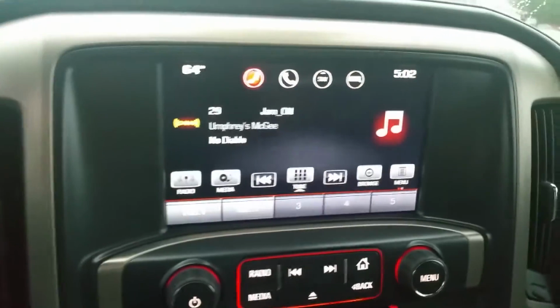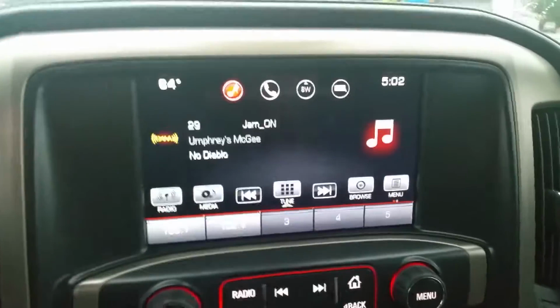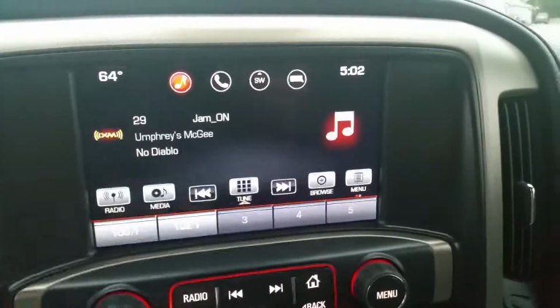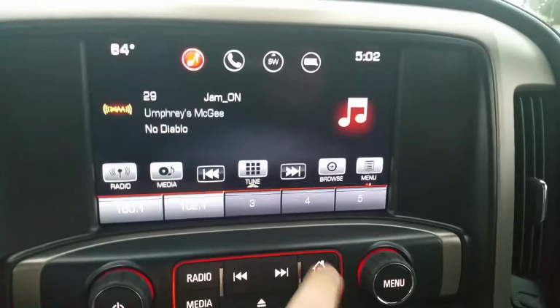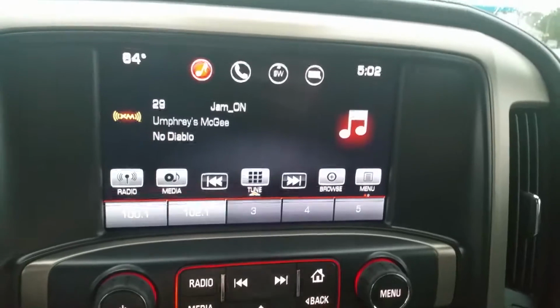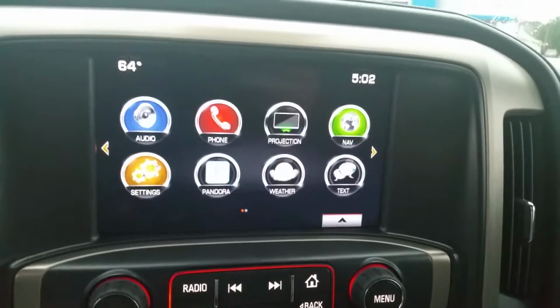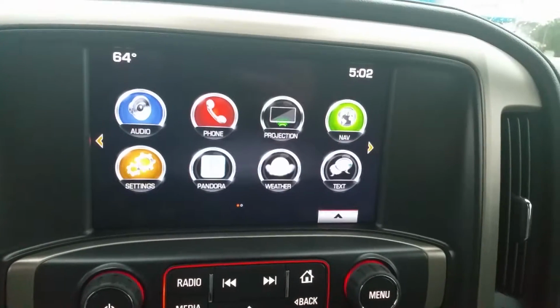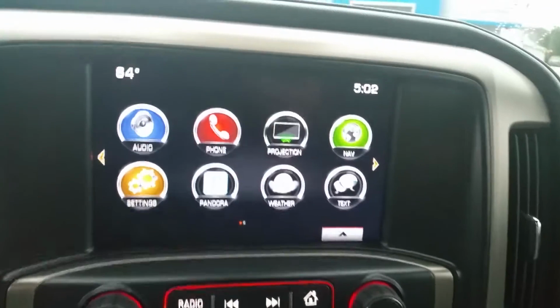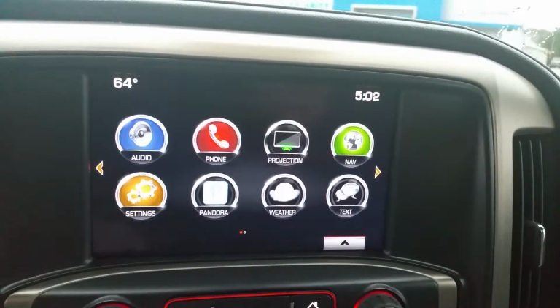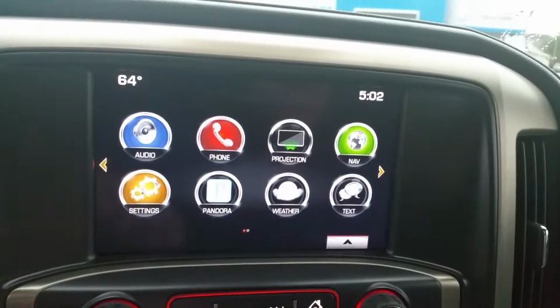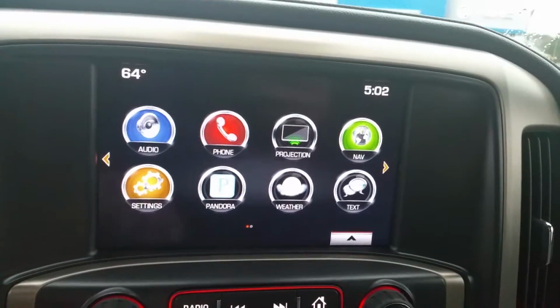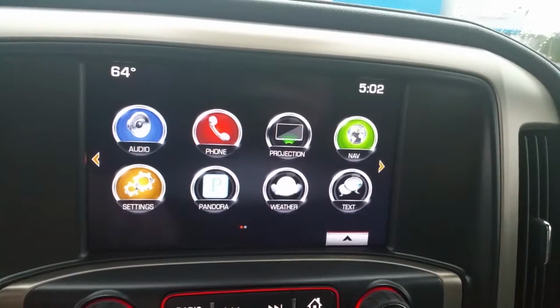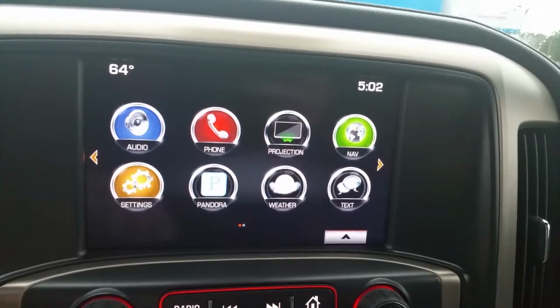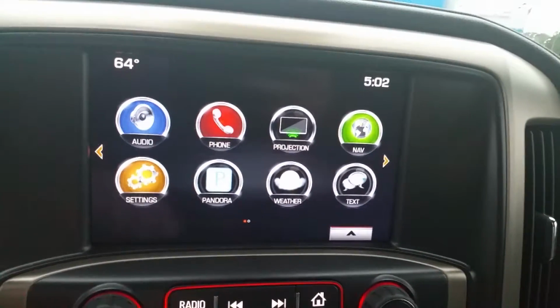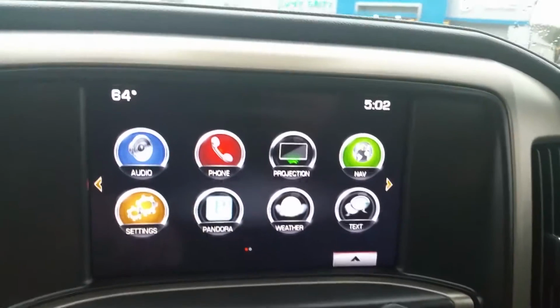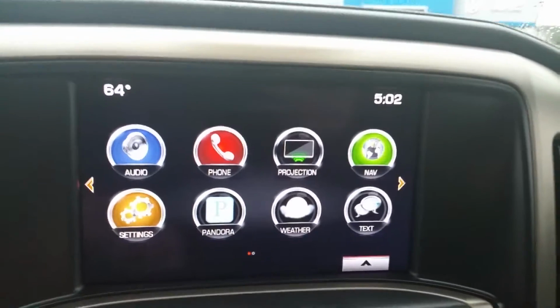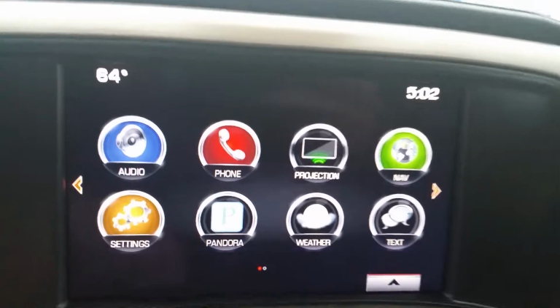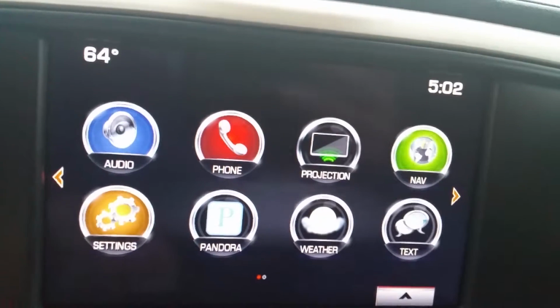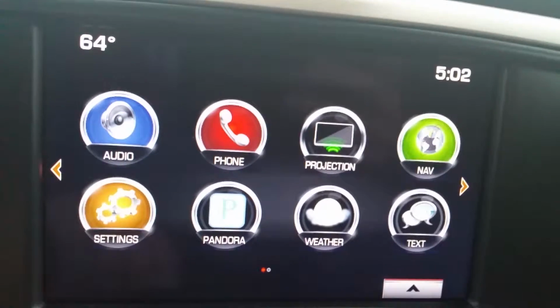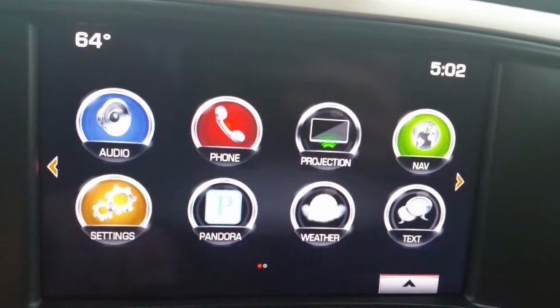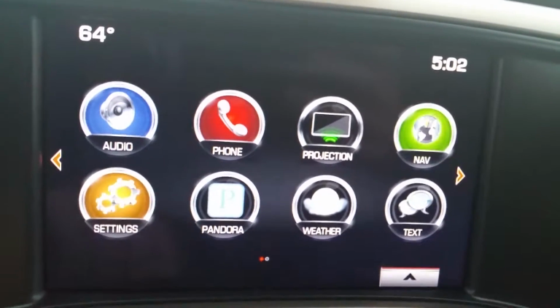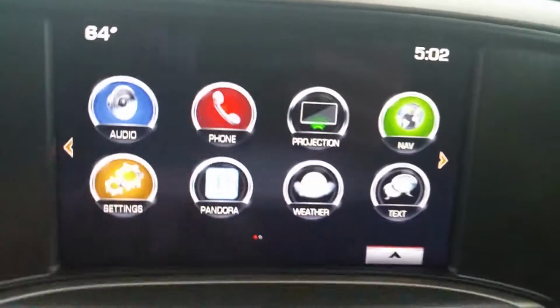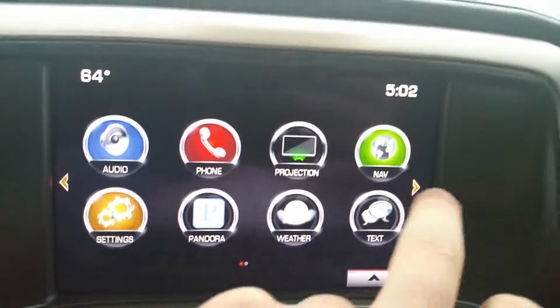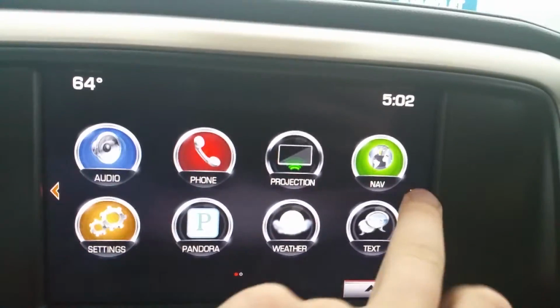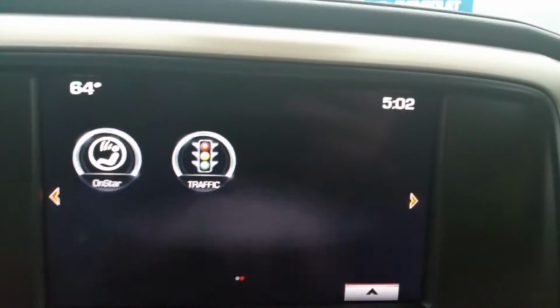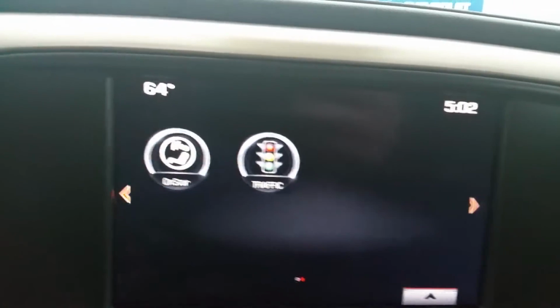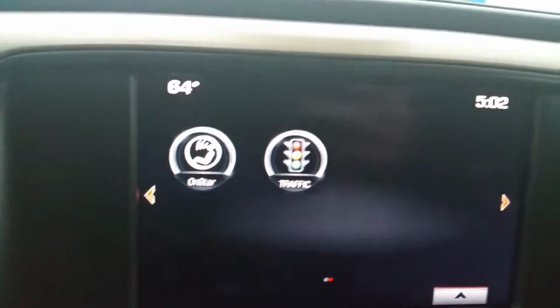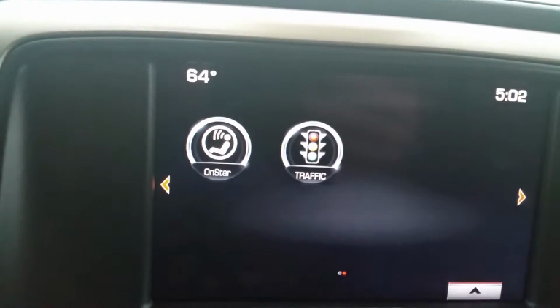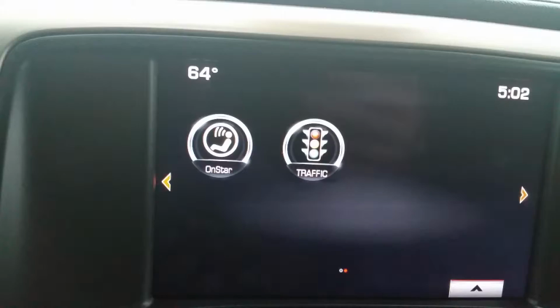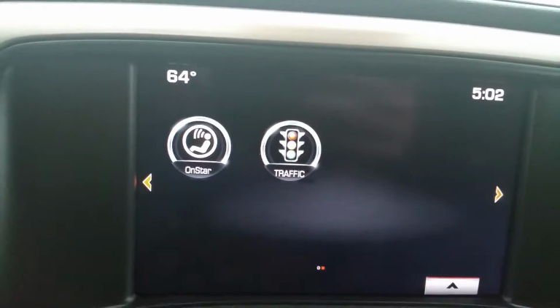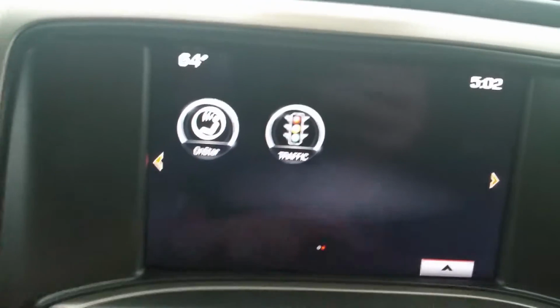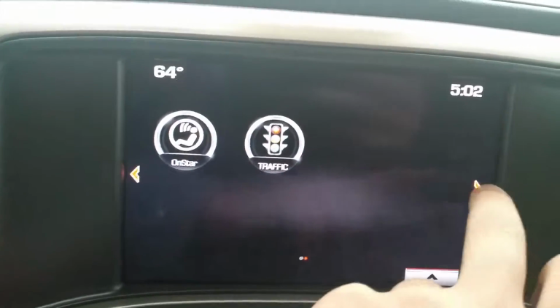As you can see it's equipped with navigation, weather alerts, phone and texting, OnStar, and traffic alerts.